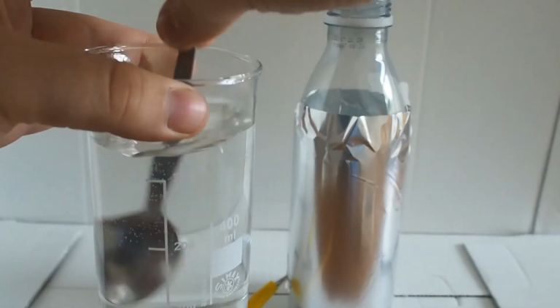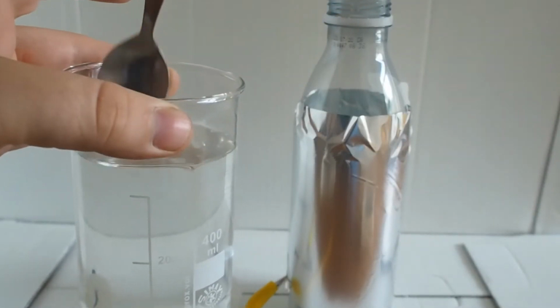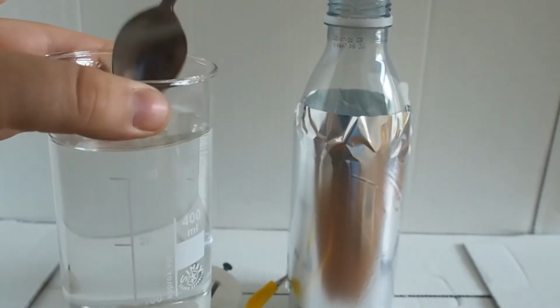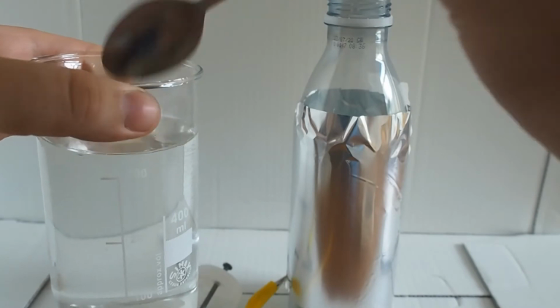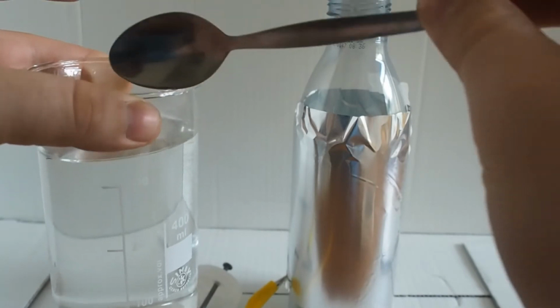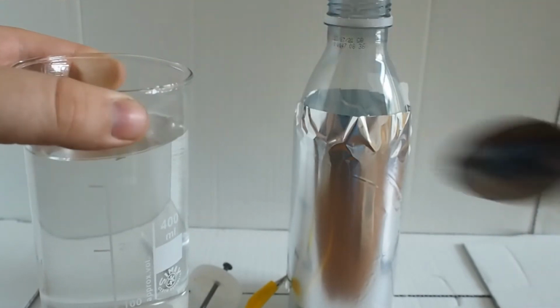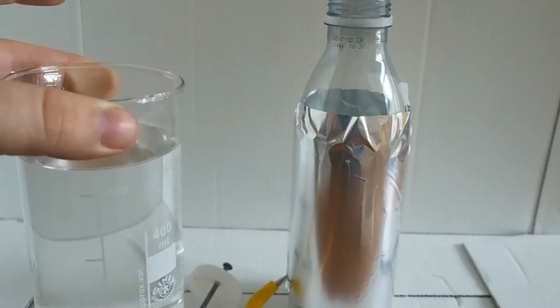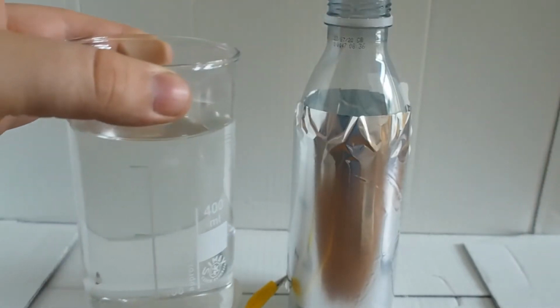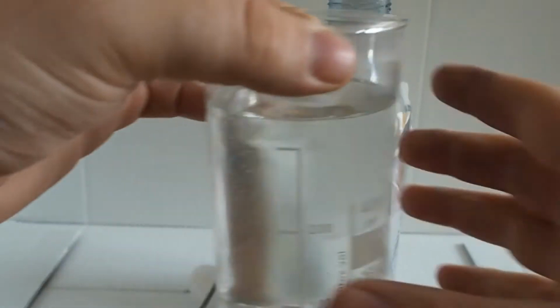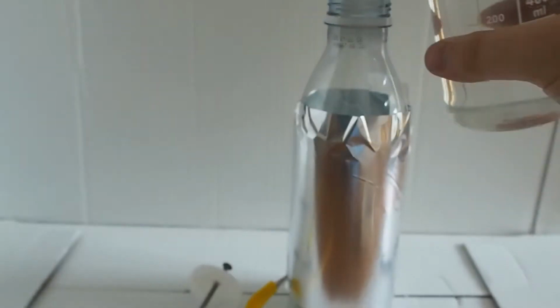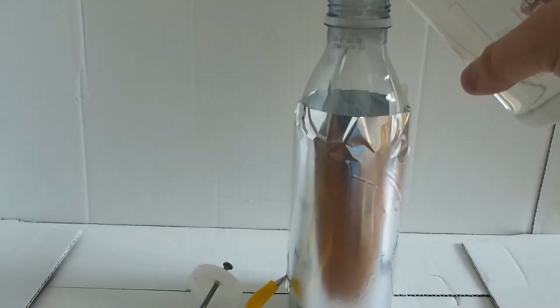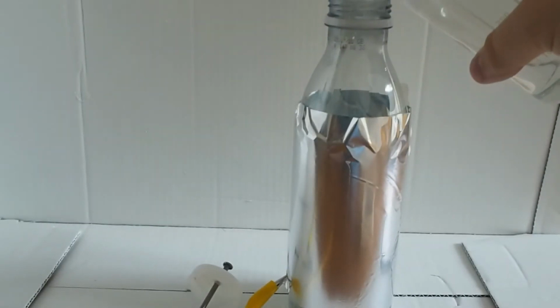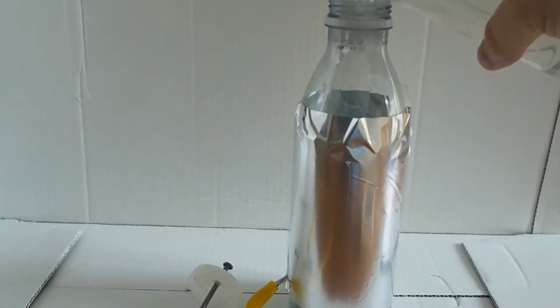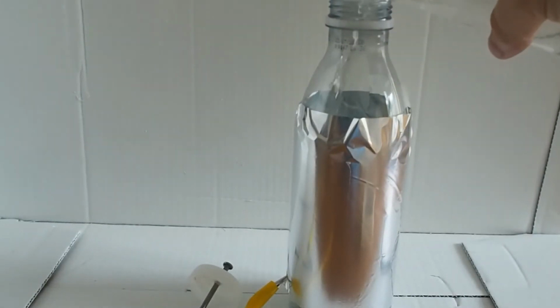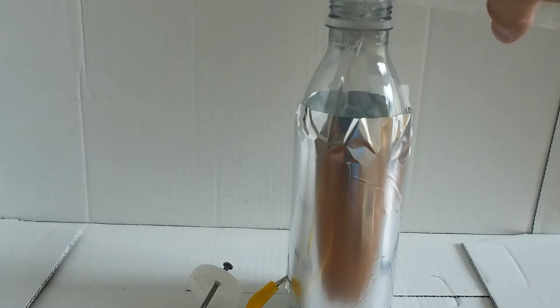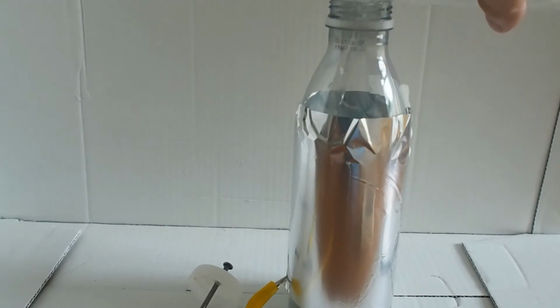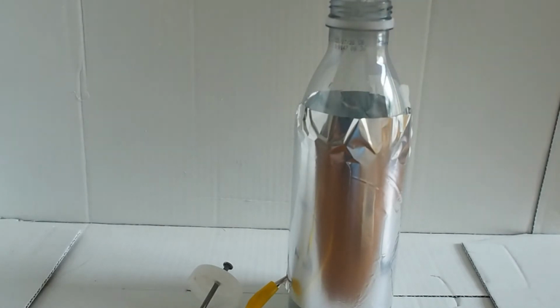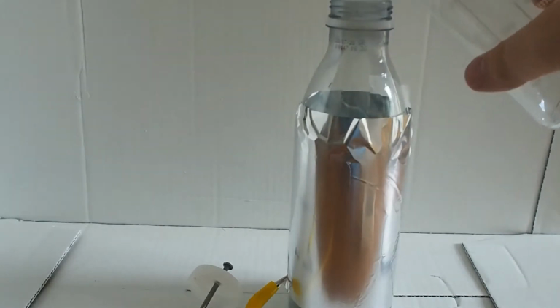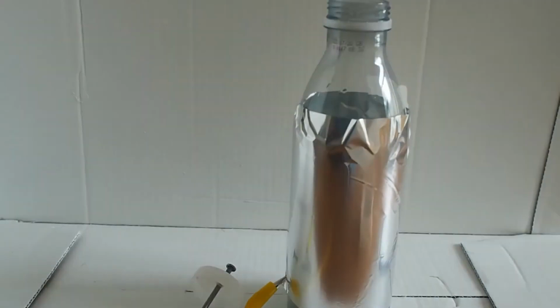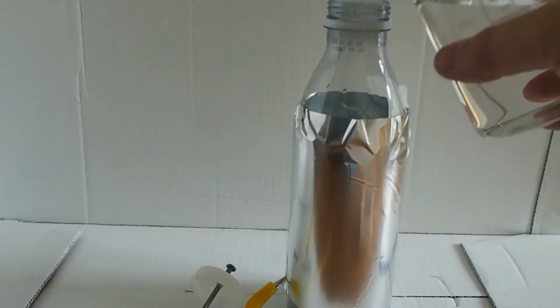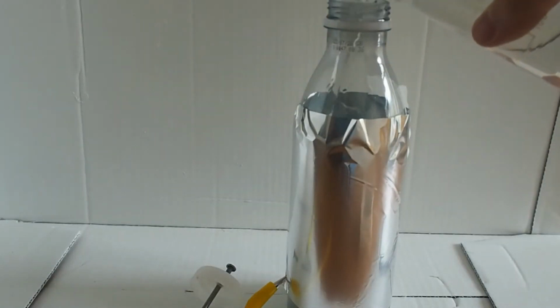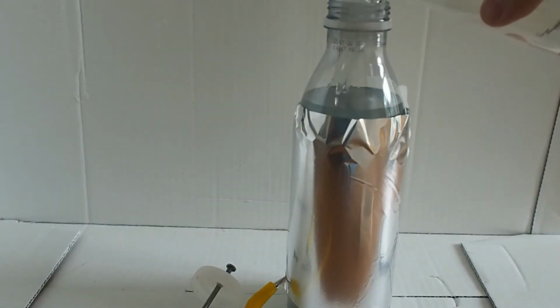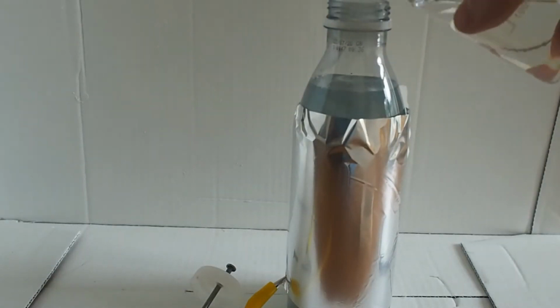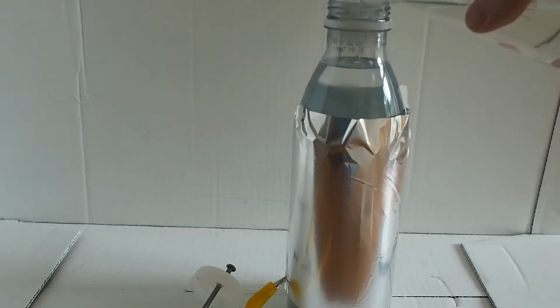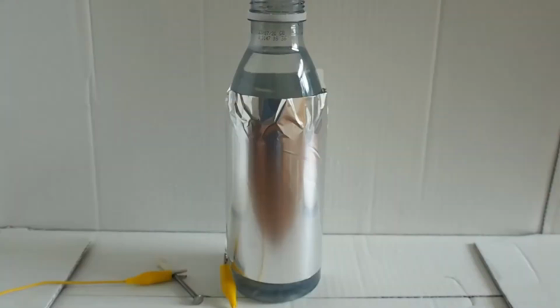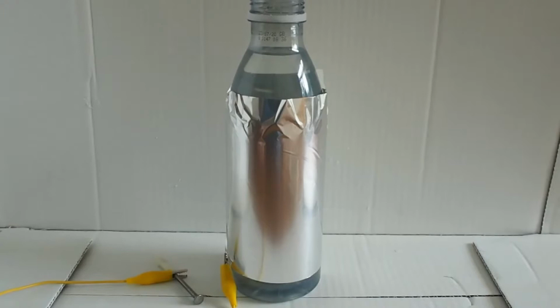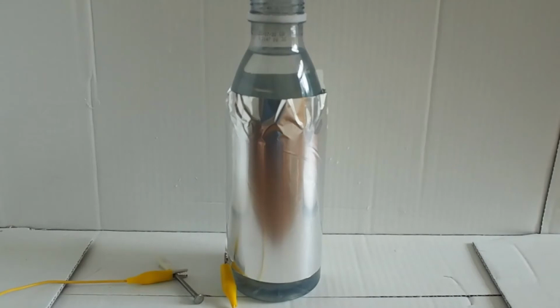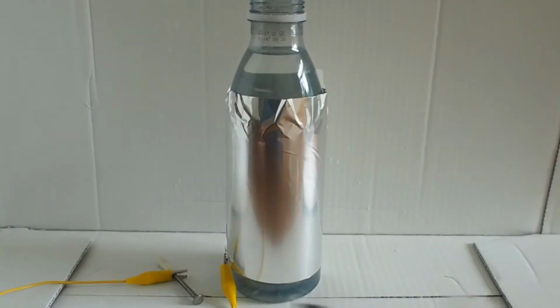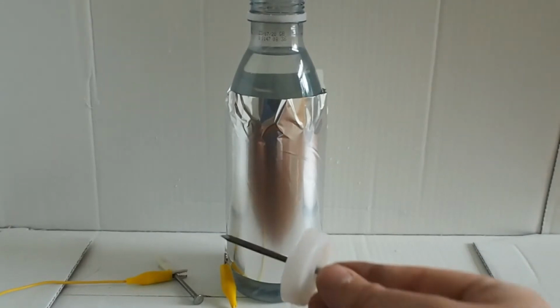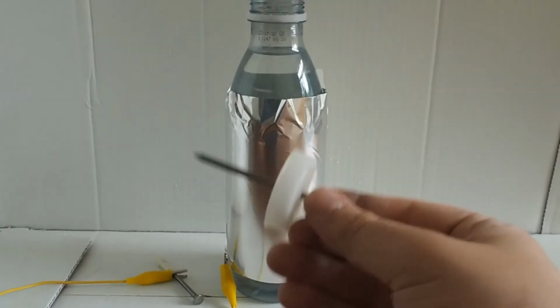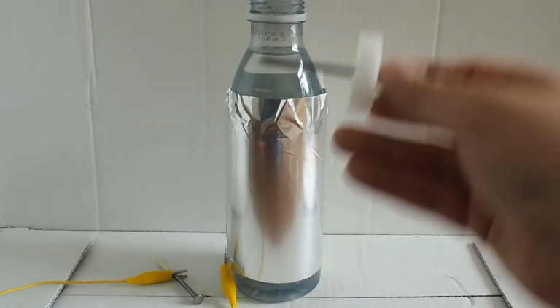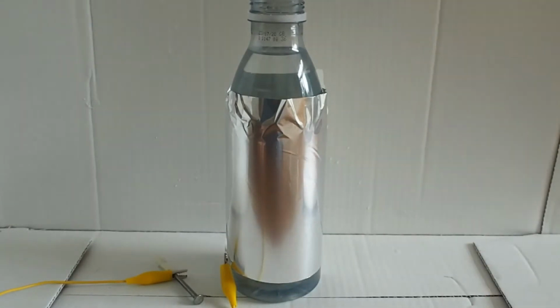So we're going to add that to our bottle now. And now we just screw the cap on.